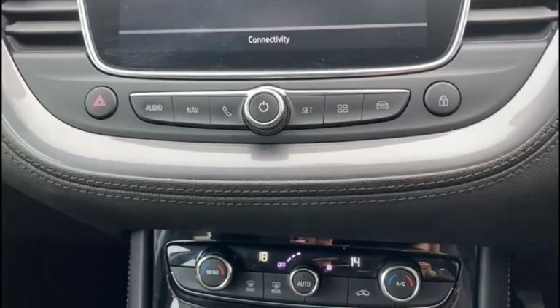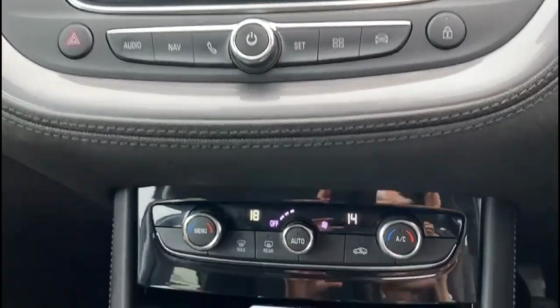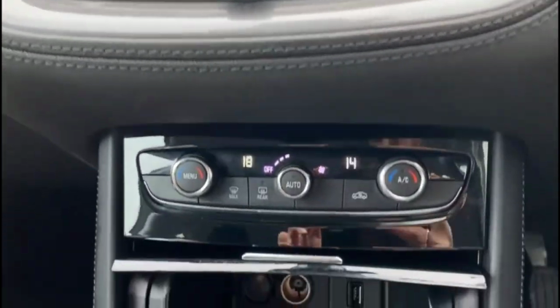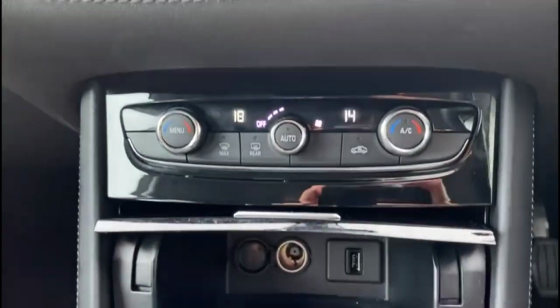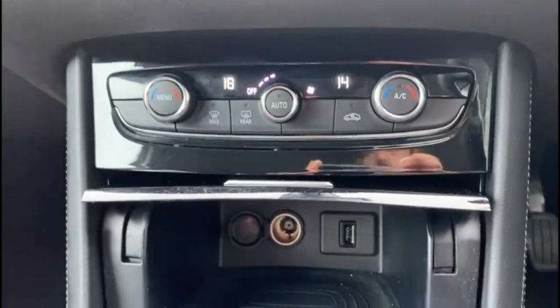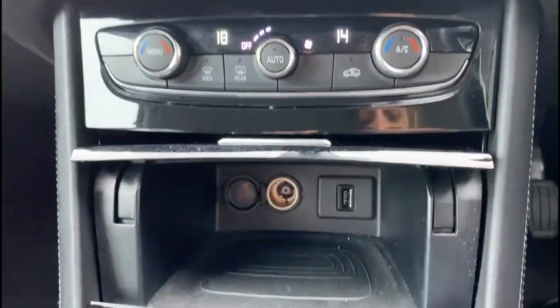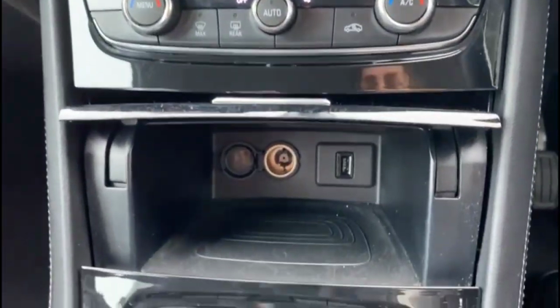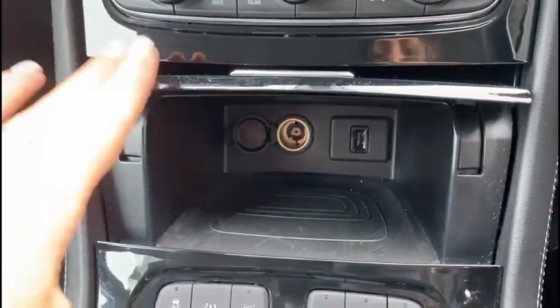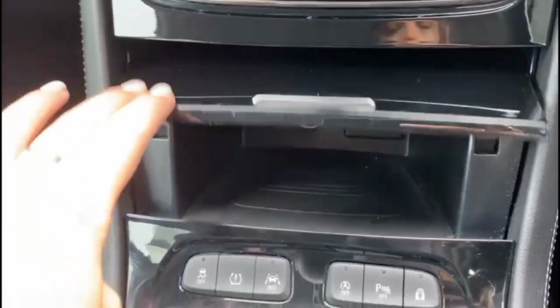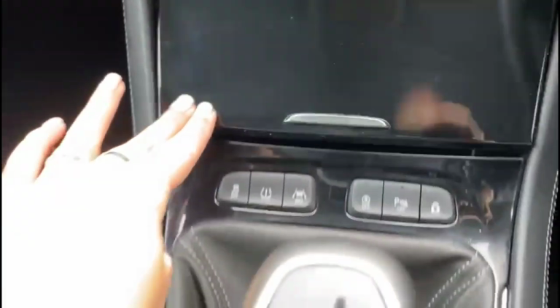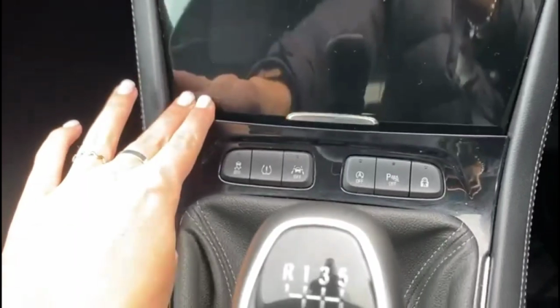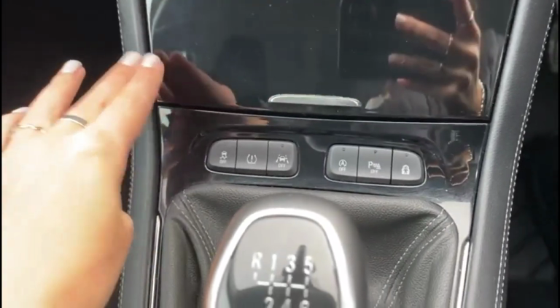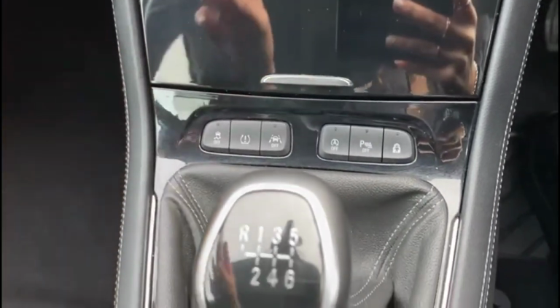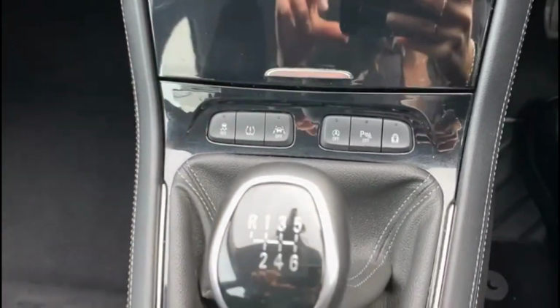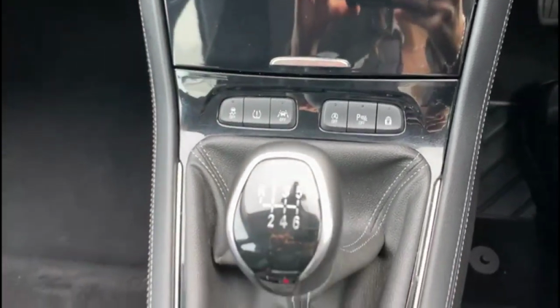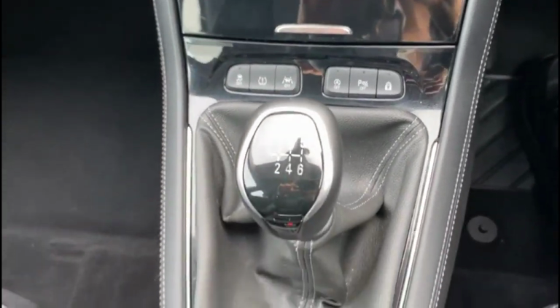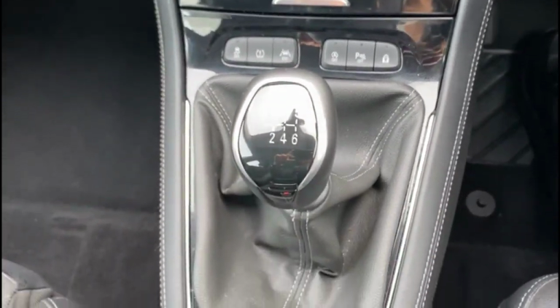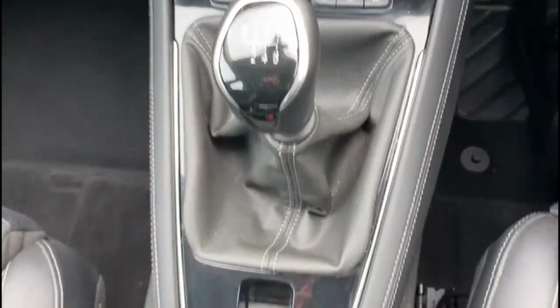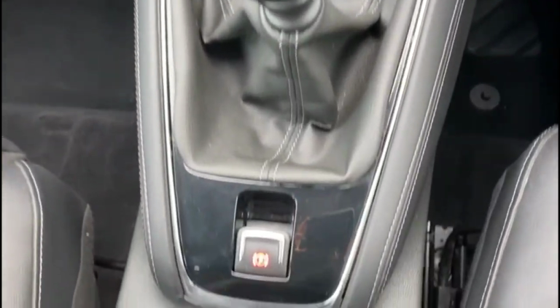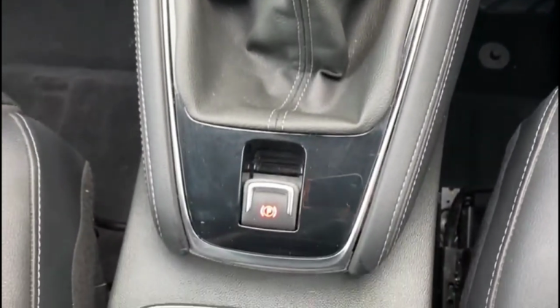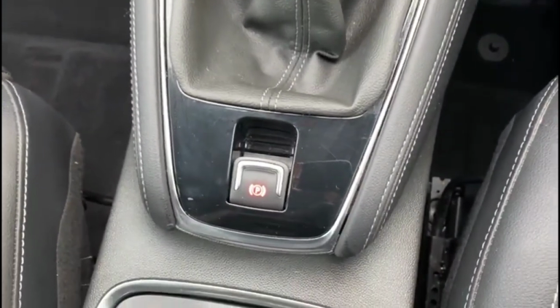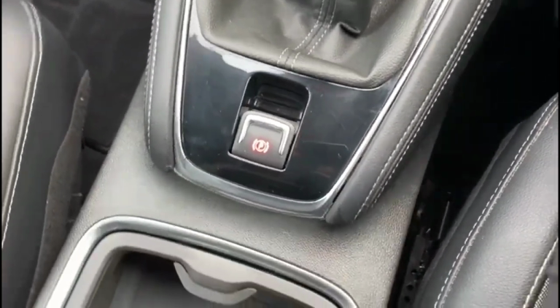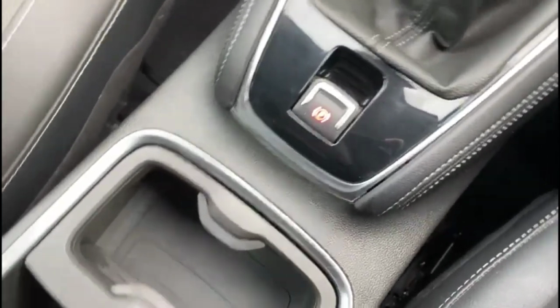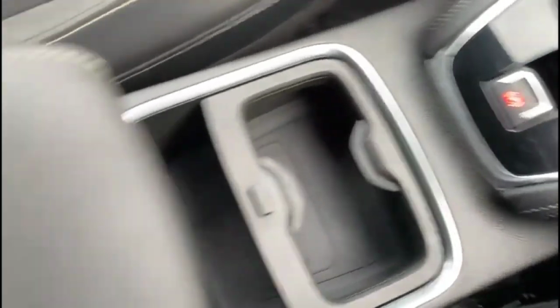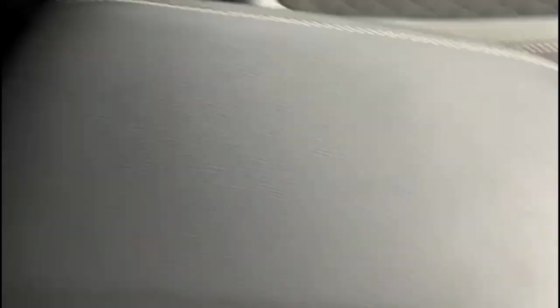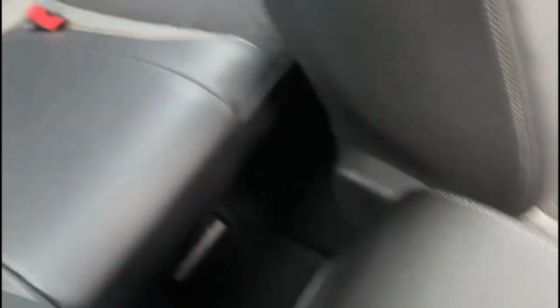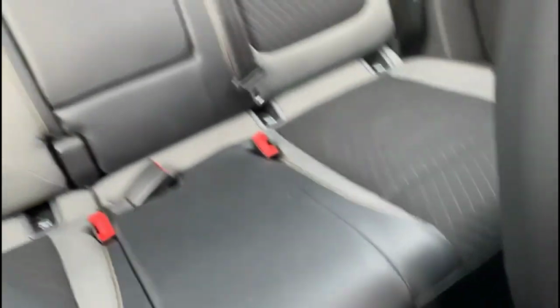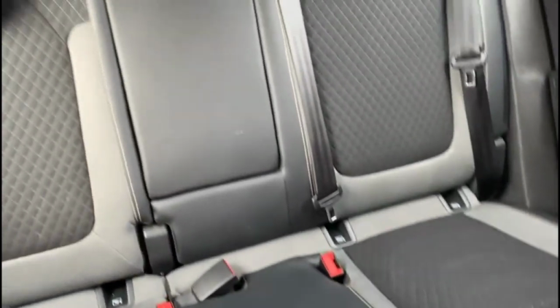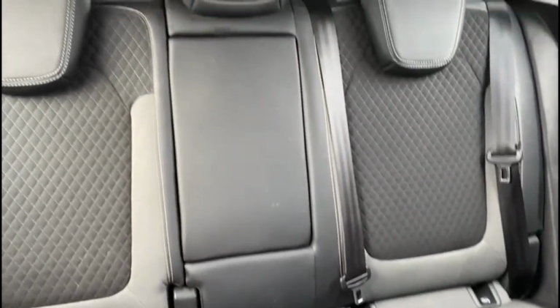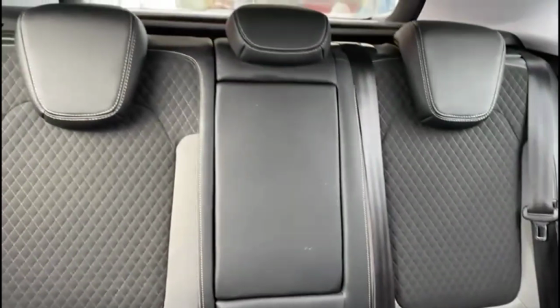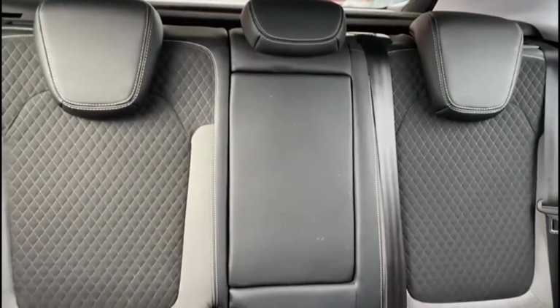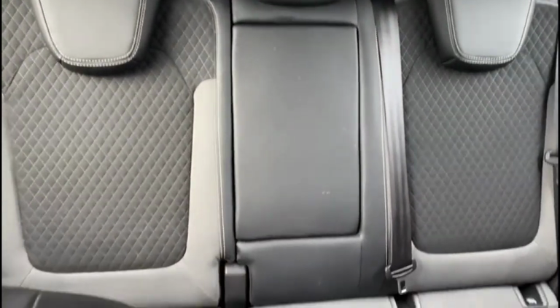Dual zone climate control, USB connection, lane departure warning and a 6-speed manual gearbox with electric parking brake, central storage plus rear headrest and ISOFIX provision.